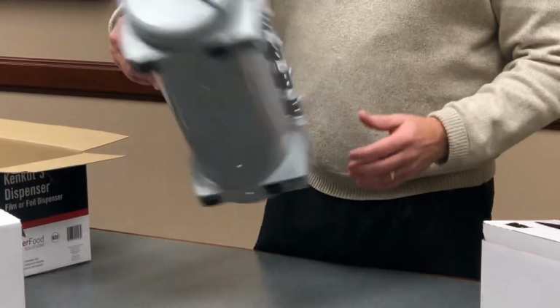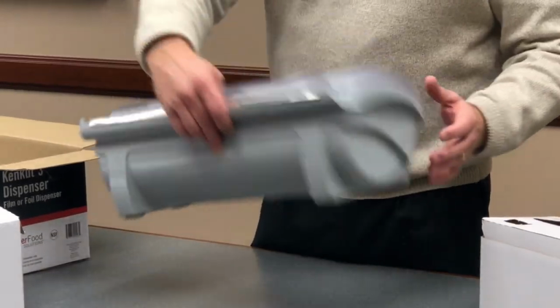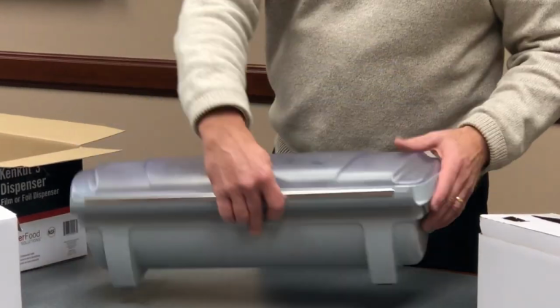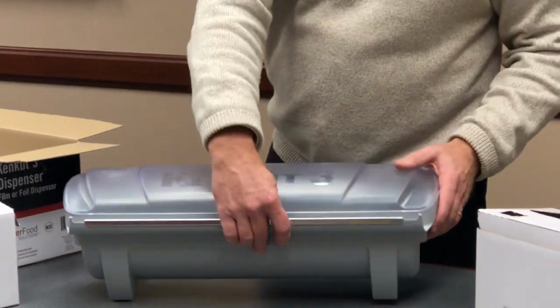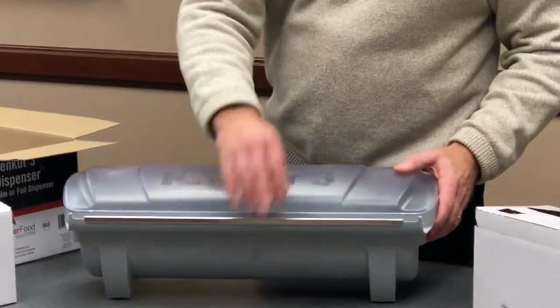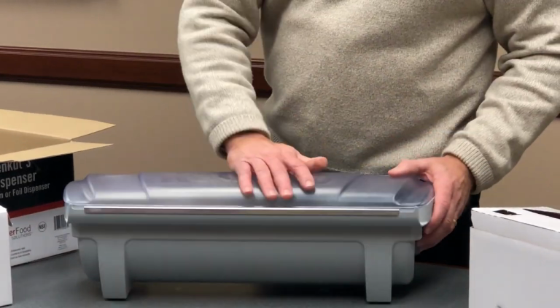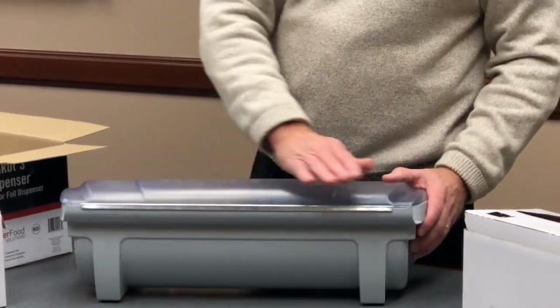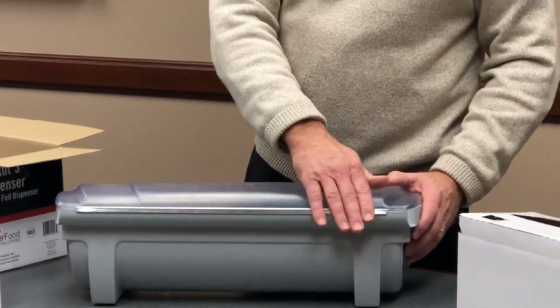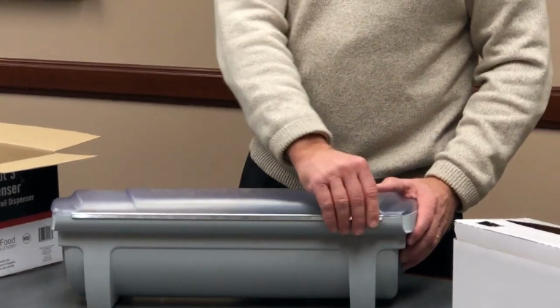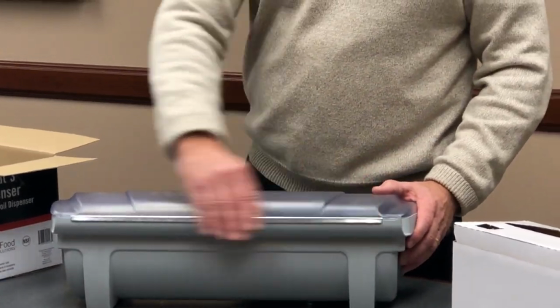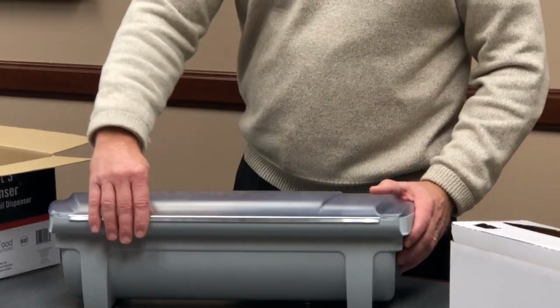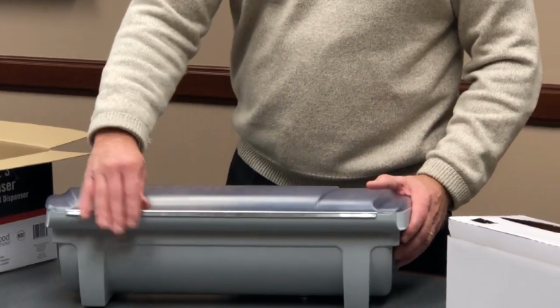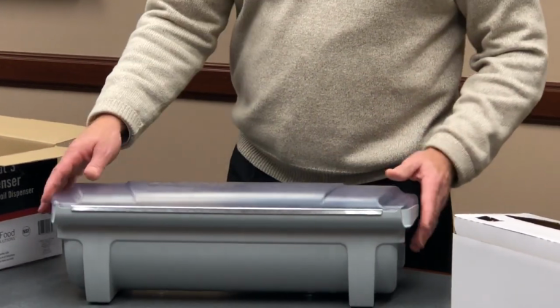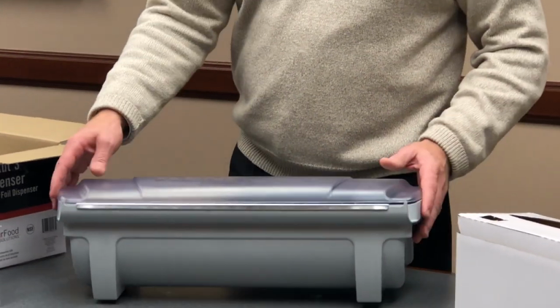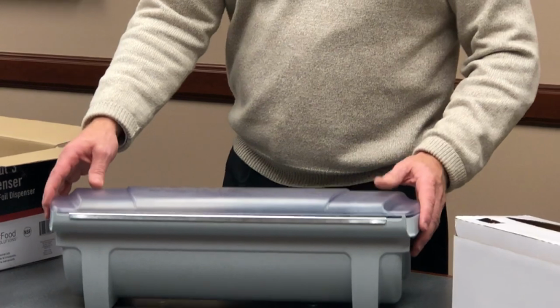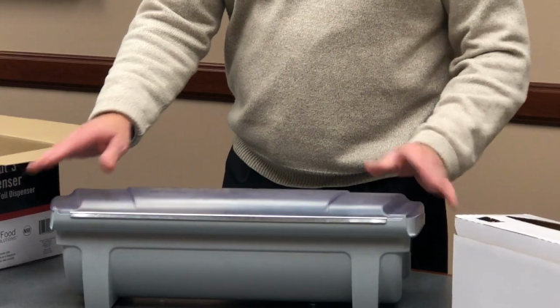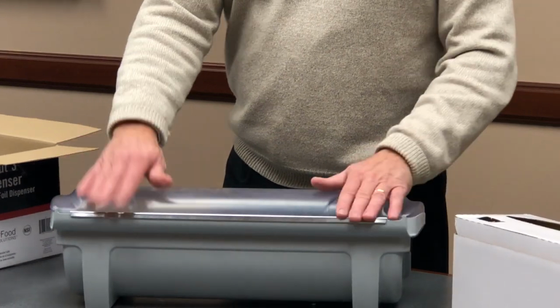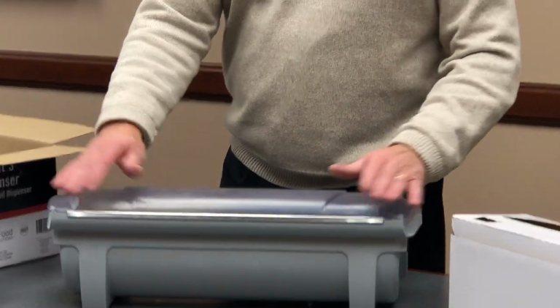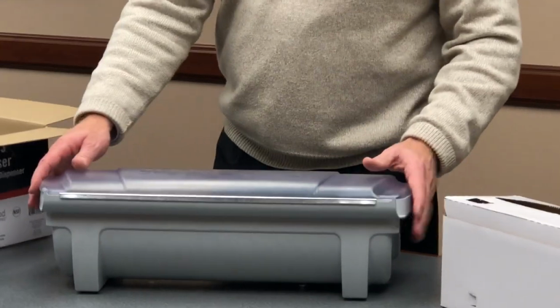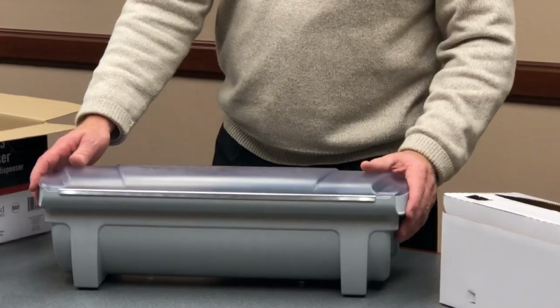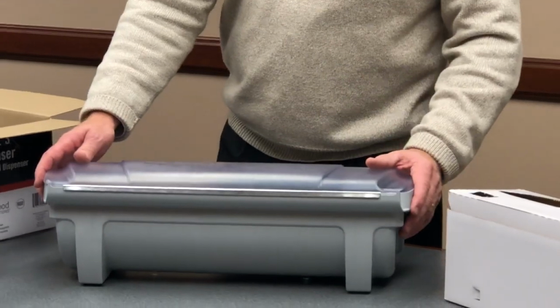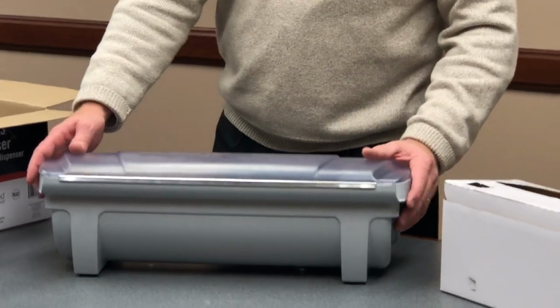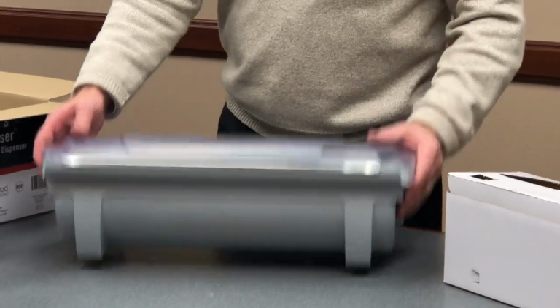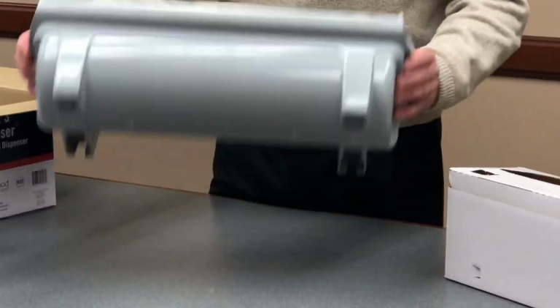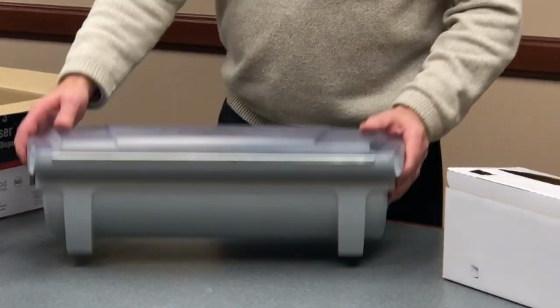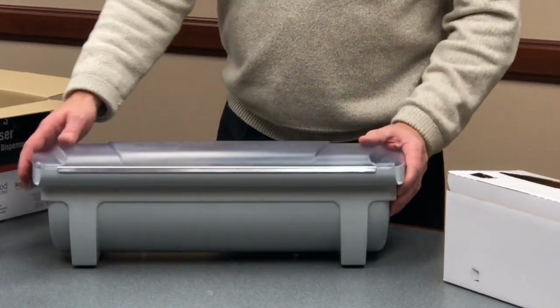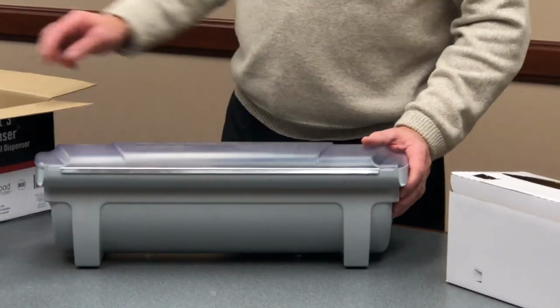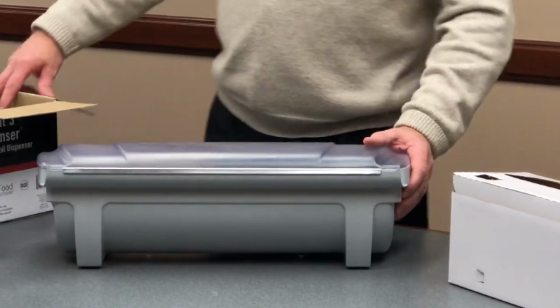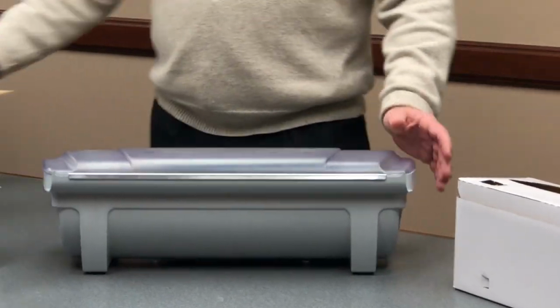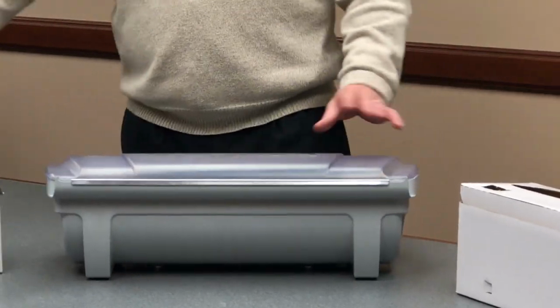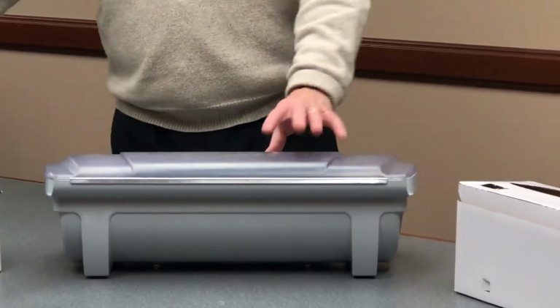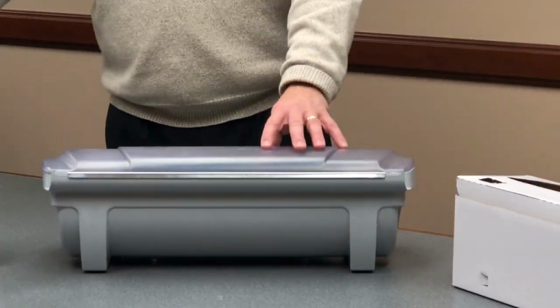When you do put it in the dishwasher, take the metal blade off, and then put it back on when you take it out of the dishwasher. So that's the box itself.